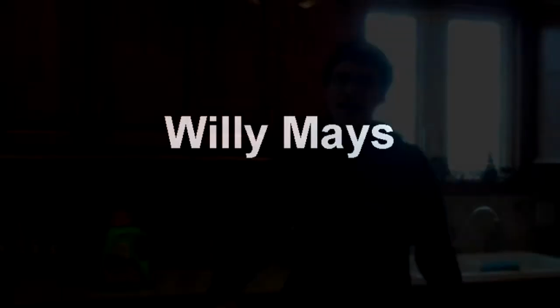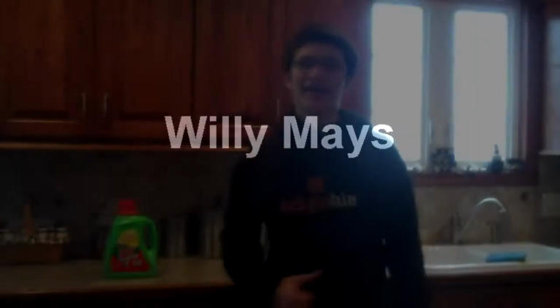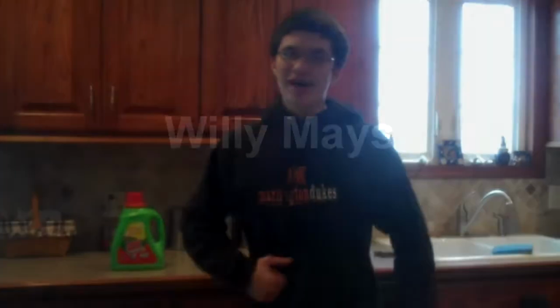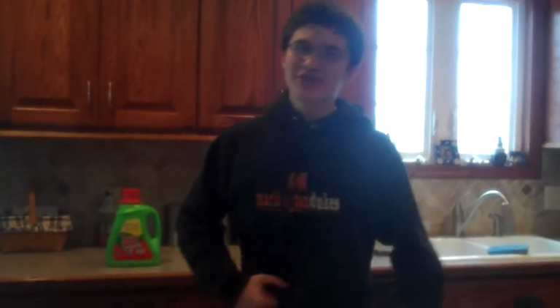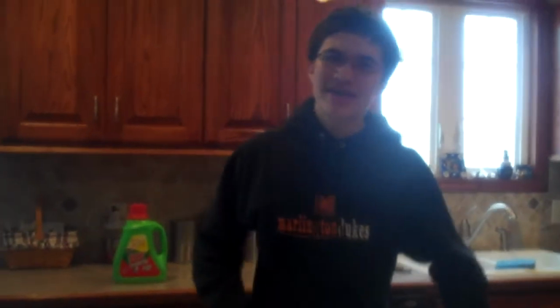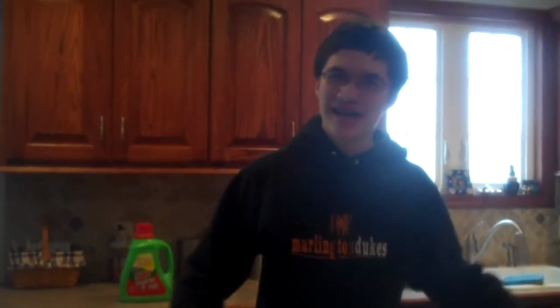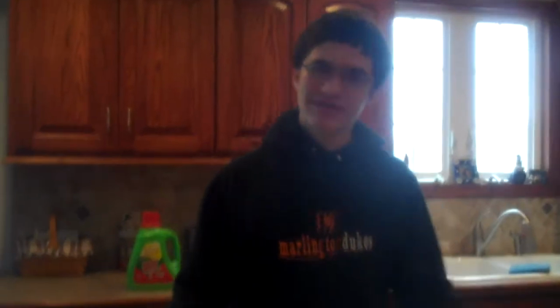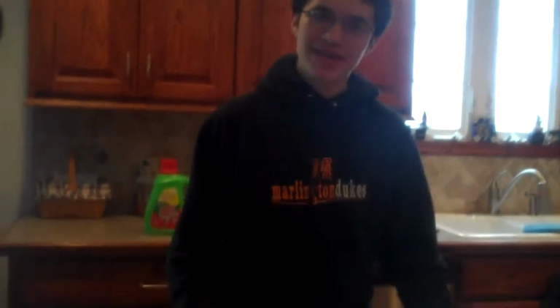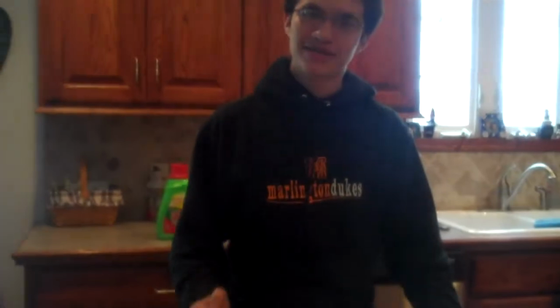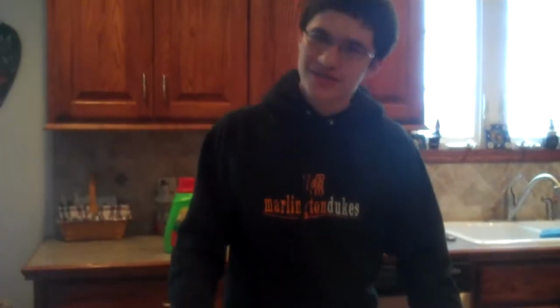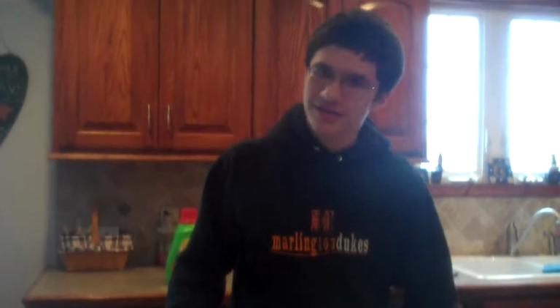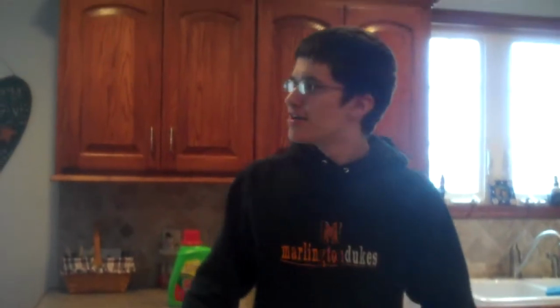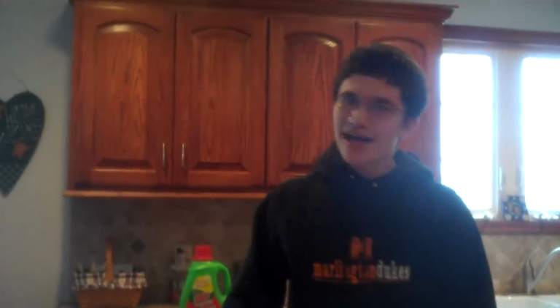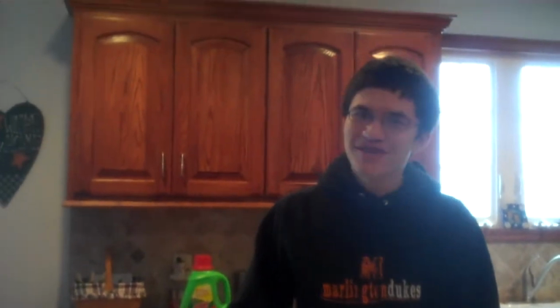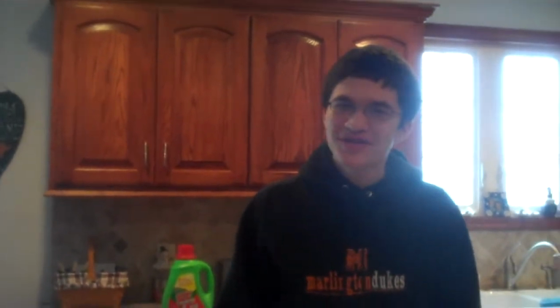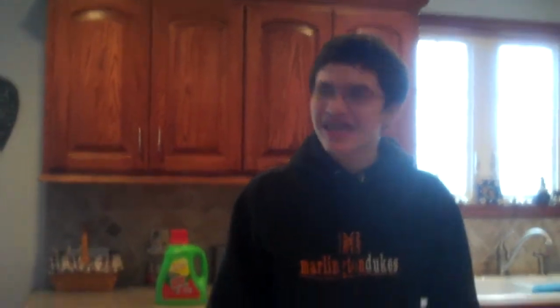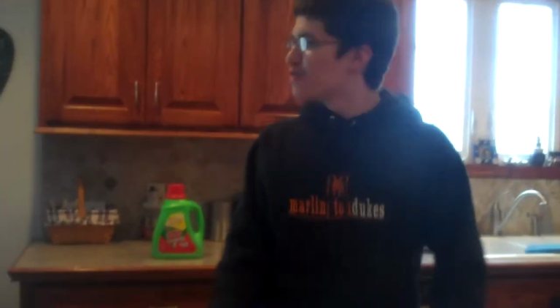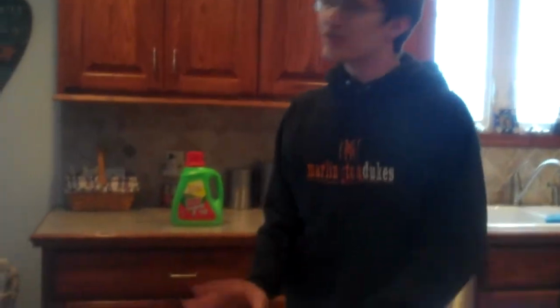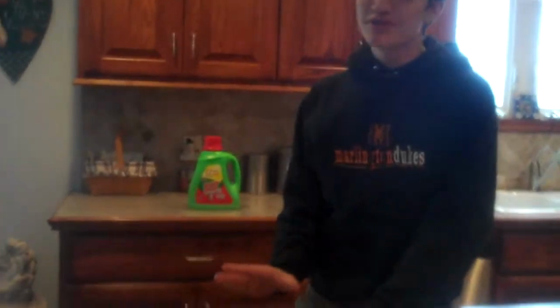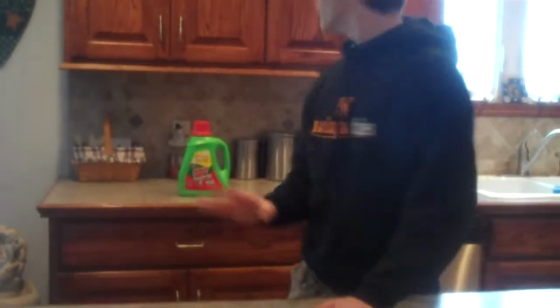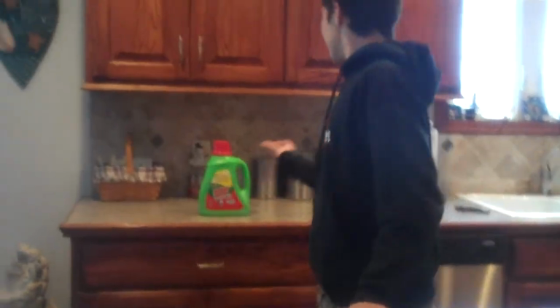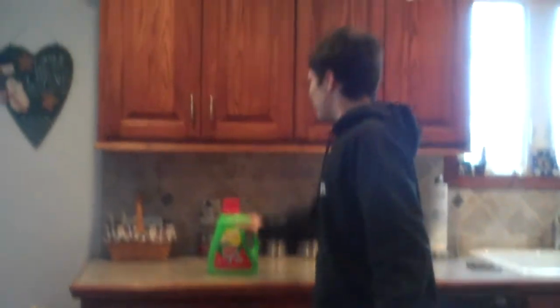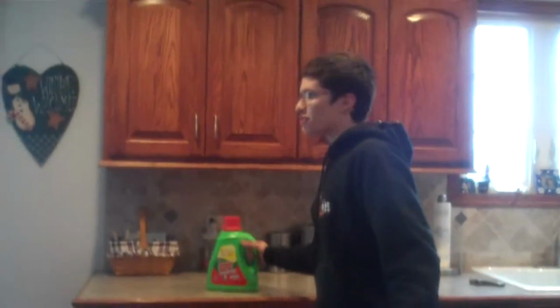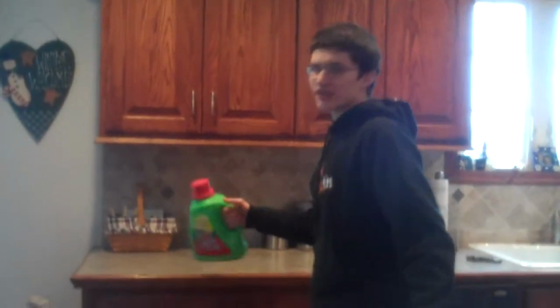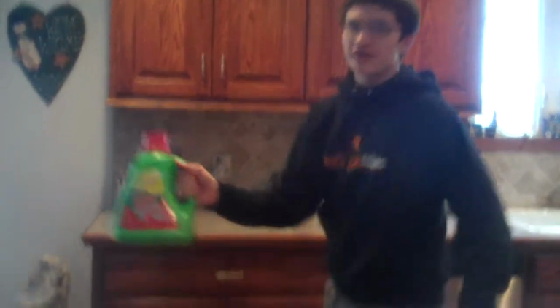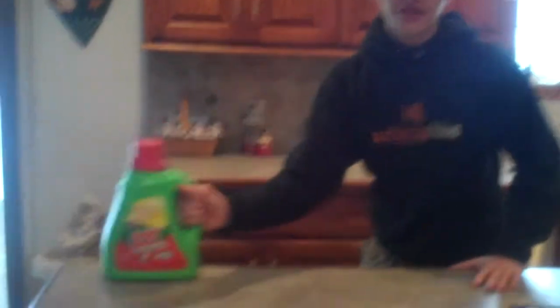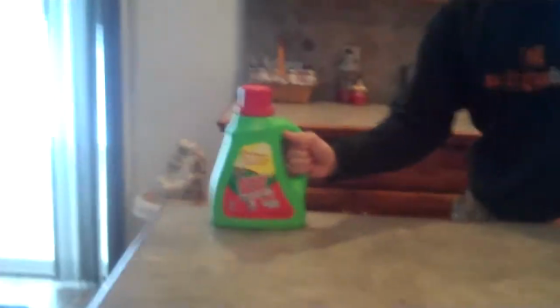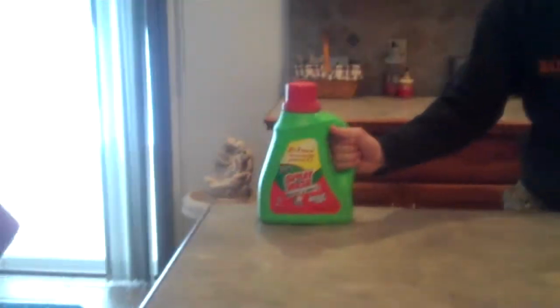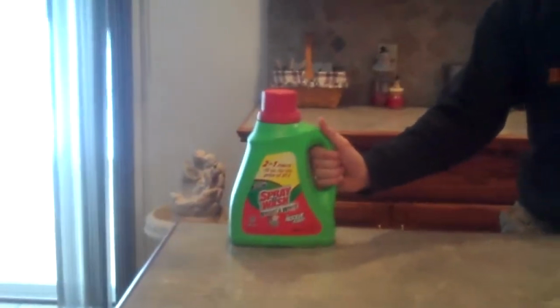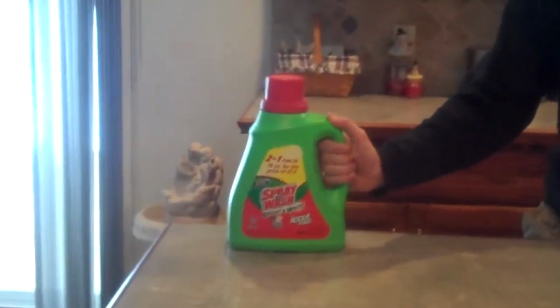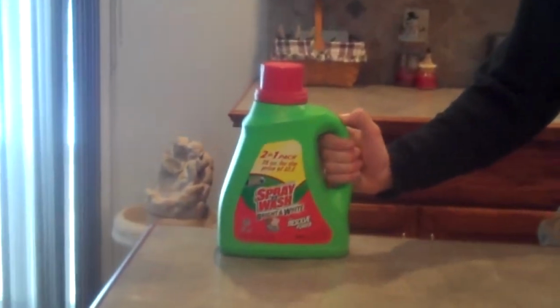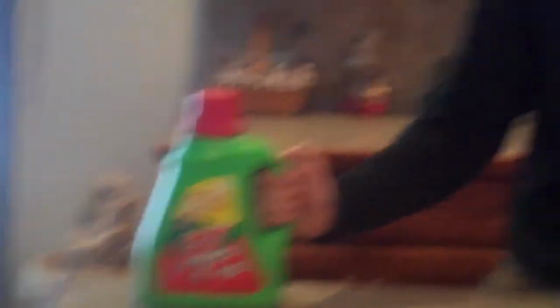Hi, I'm Willie Mays, and I'm Billy Mays' son. And I'm here for you today with the new and improved Spray & Wash. It's here for all of your laundry needs.